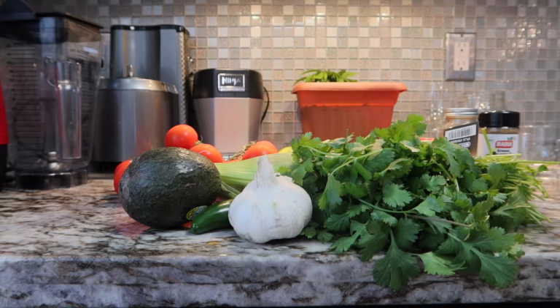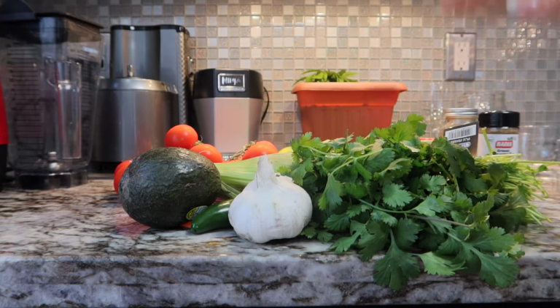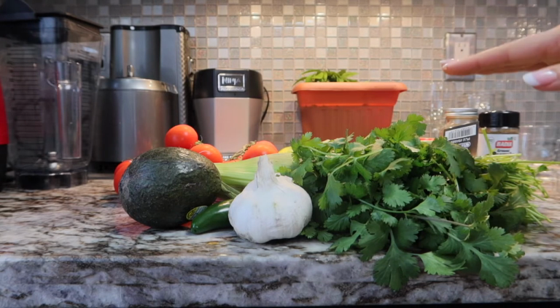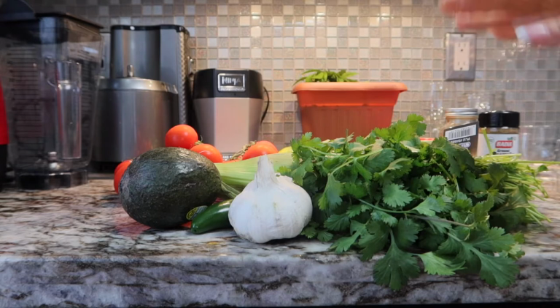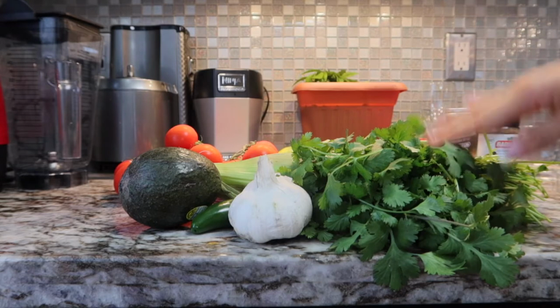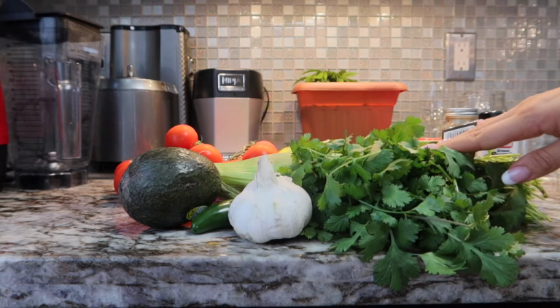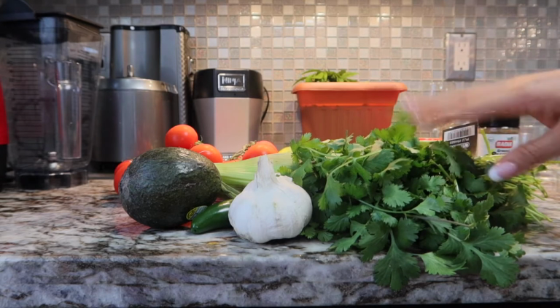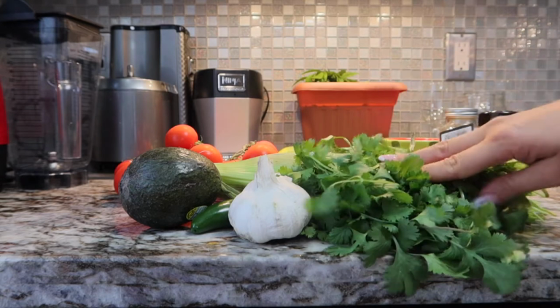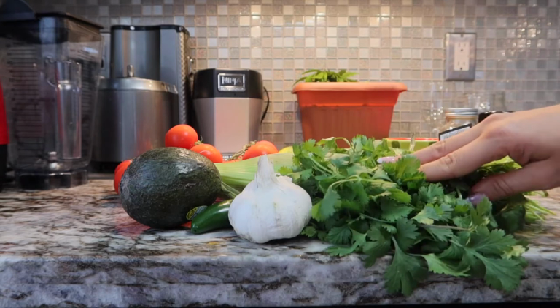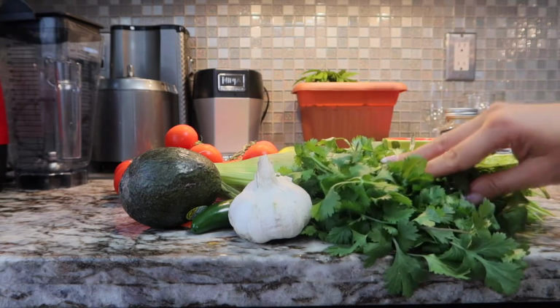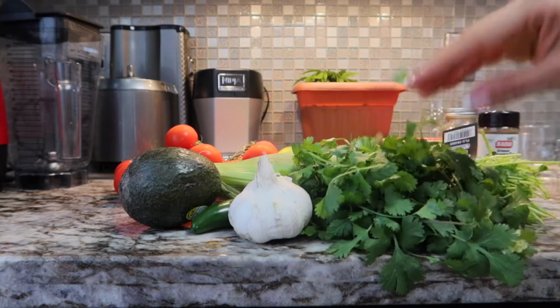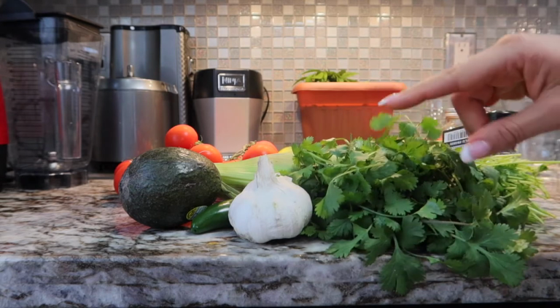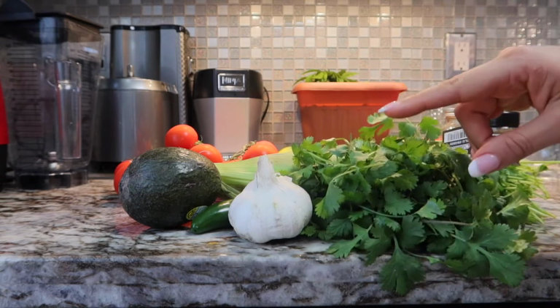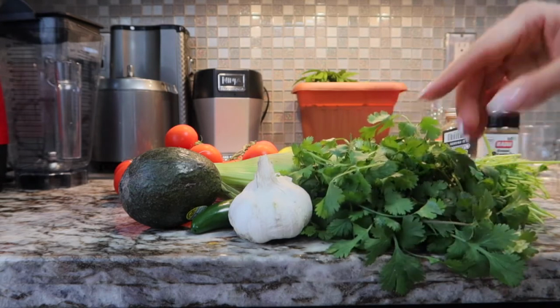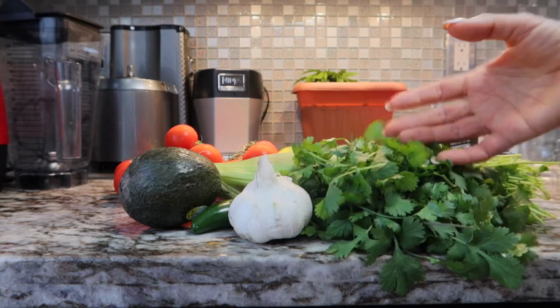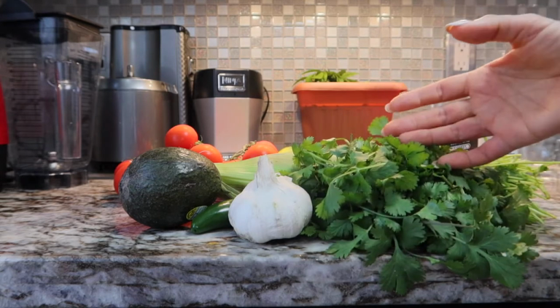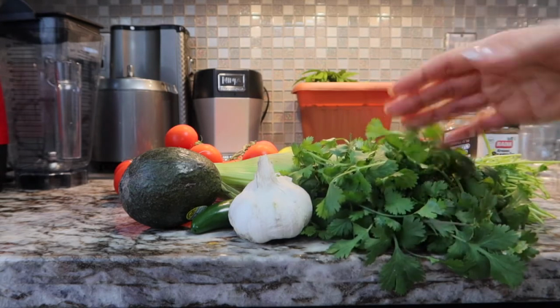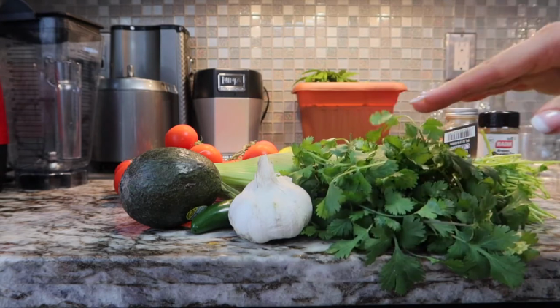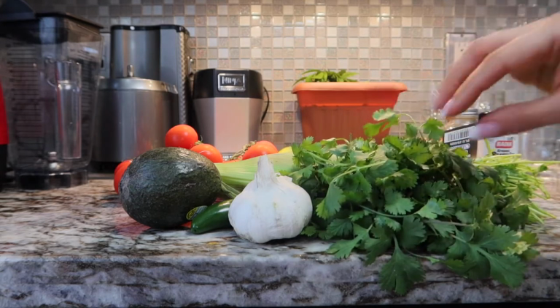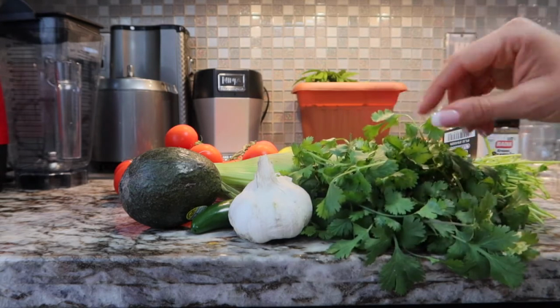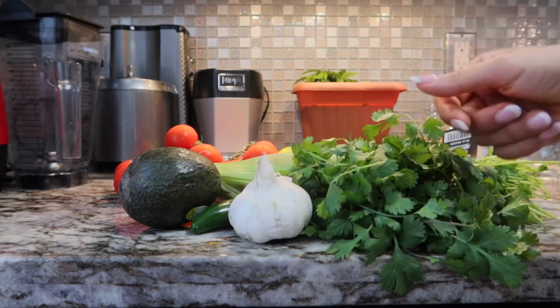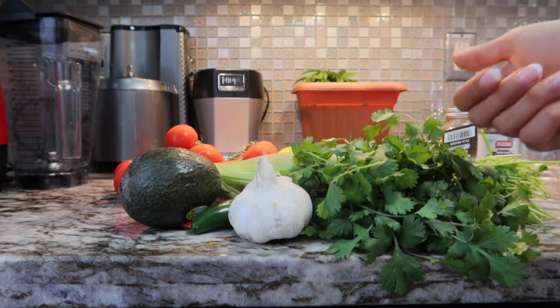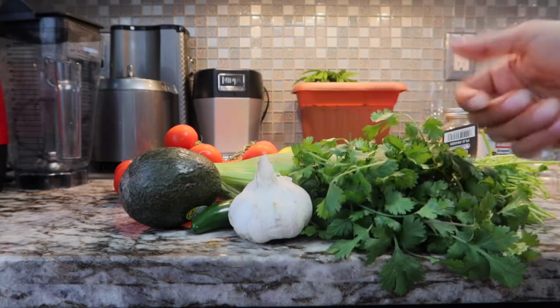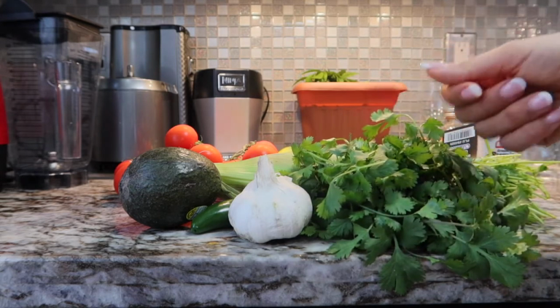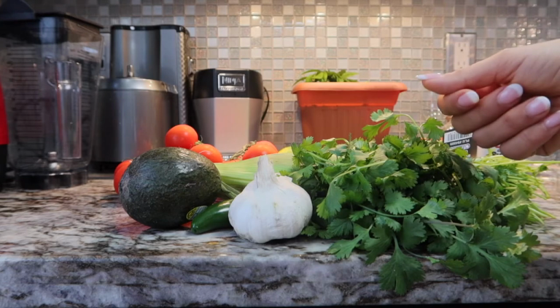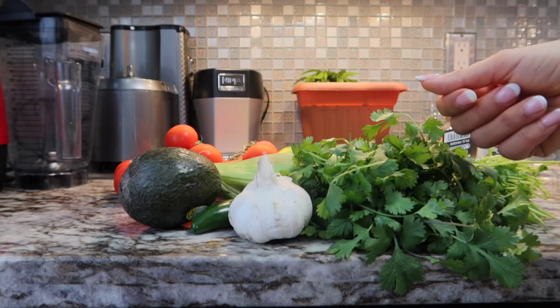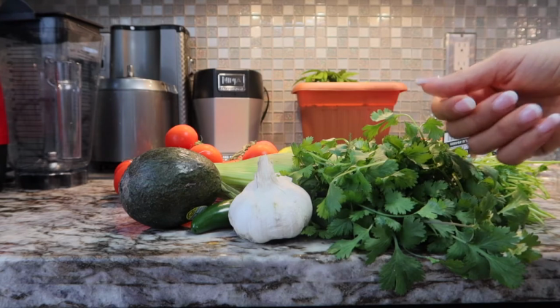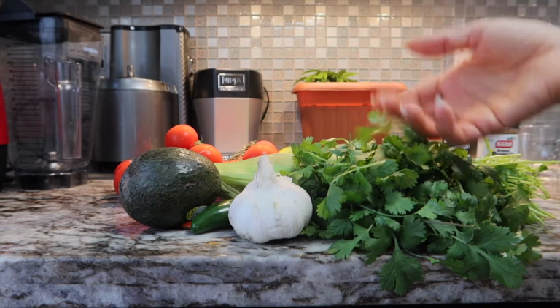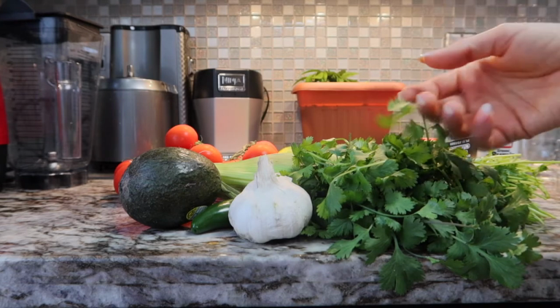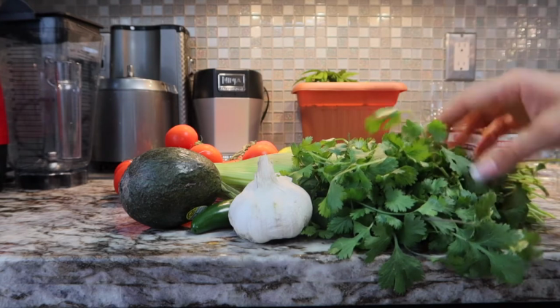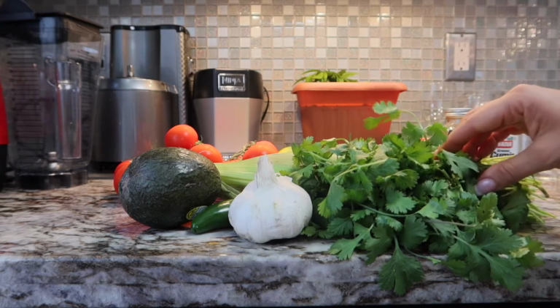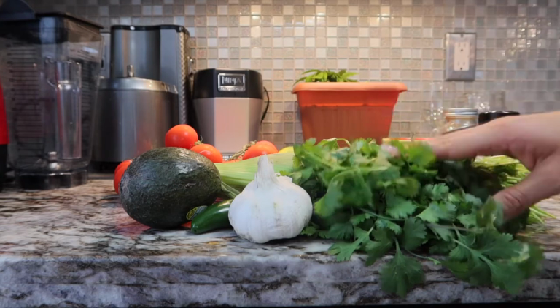So you can make it in the blender, you can make it cold, keep it raw, or you can heat it up — or just keep the blender running for a while. It will heat it up for you.